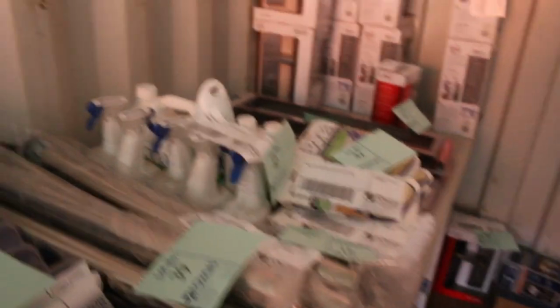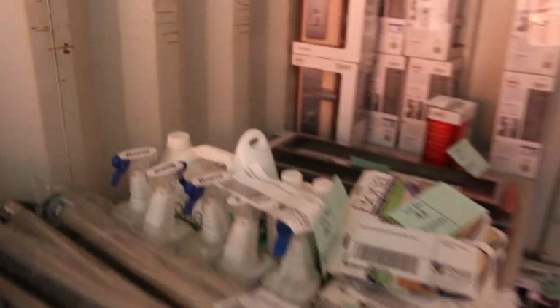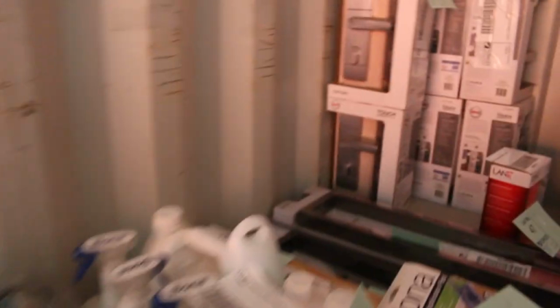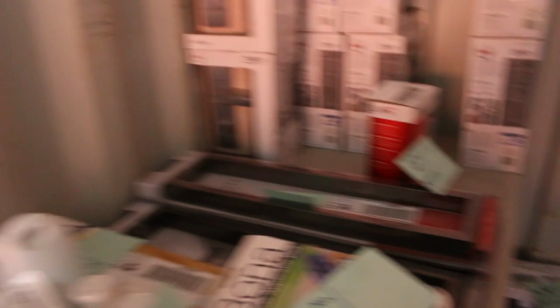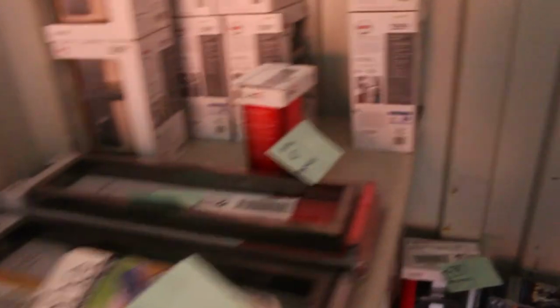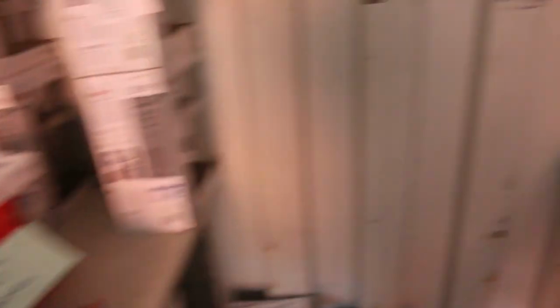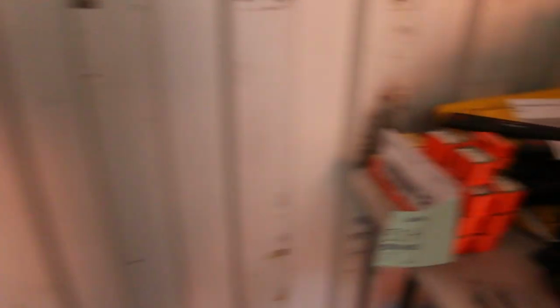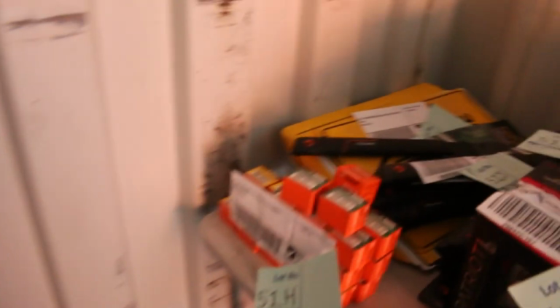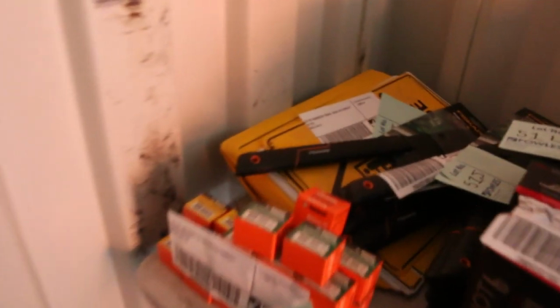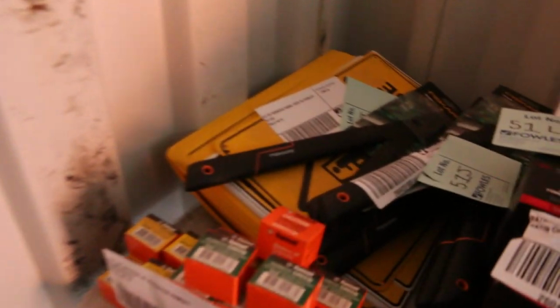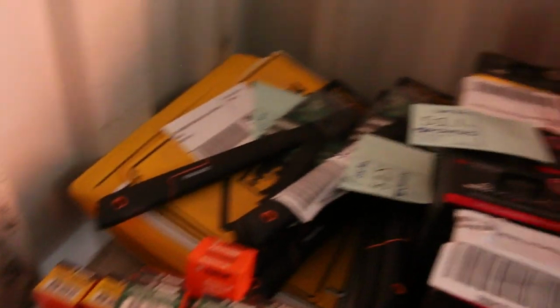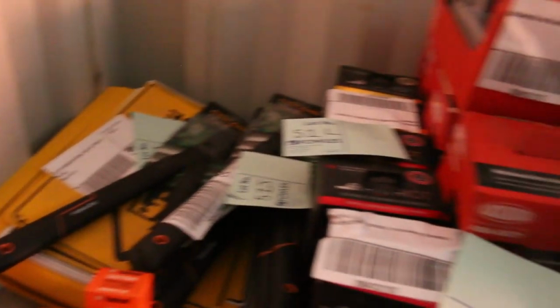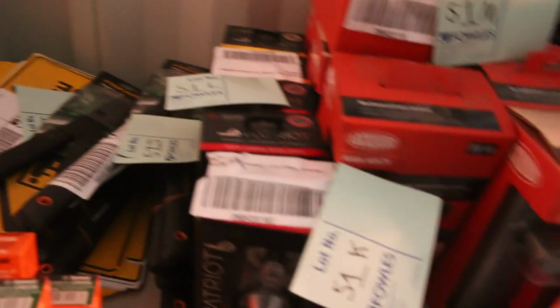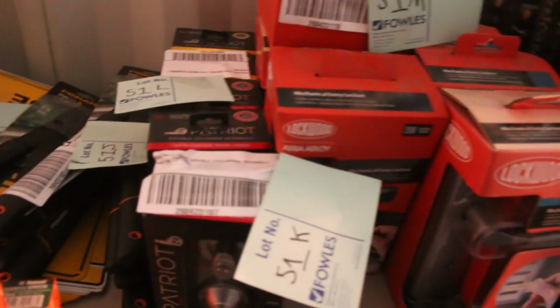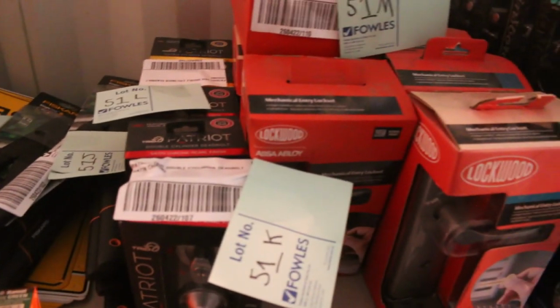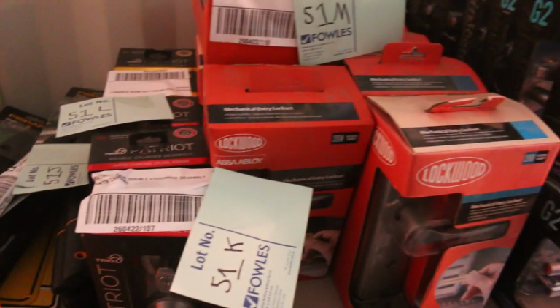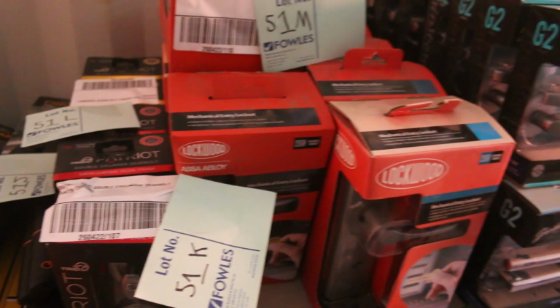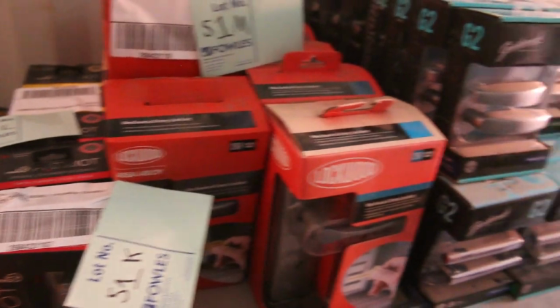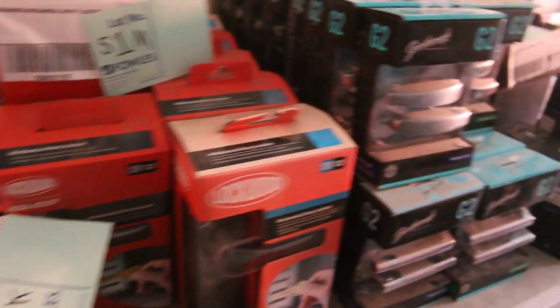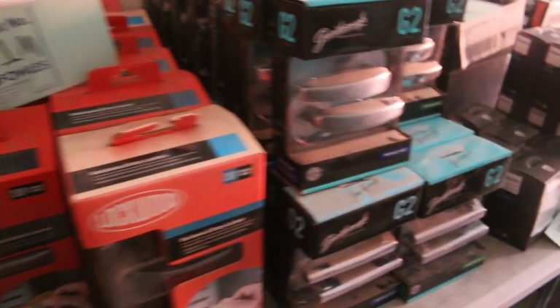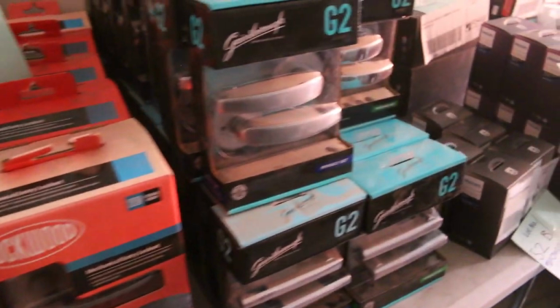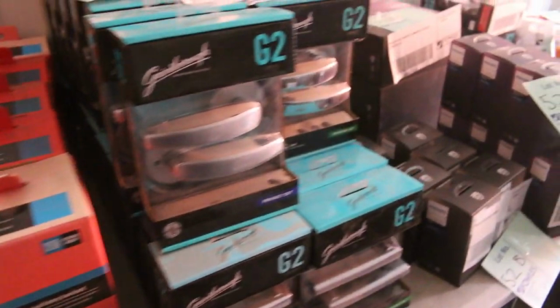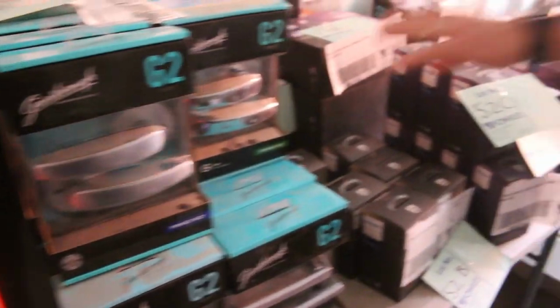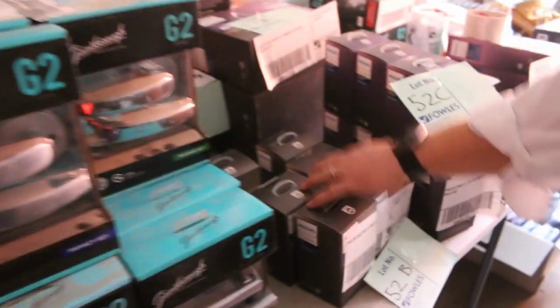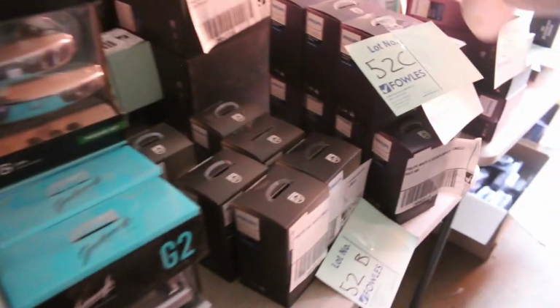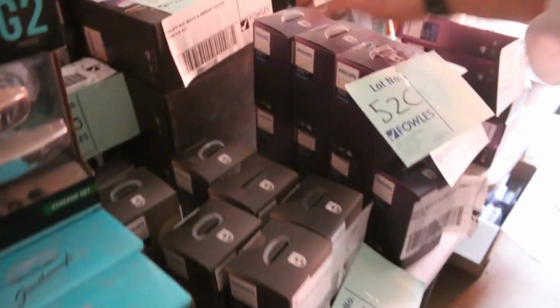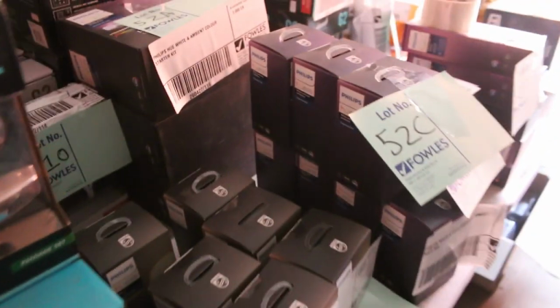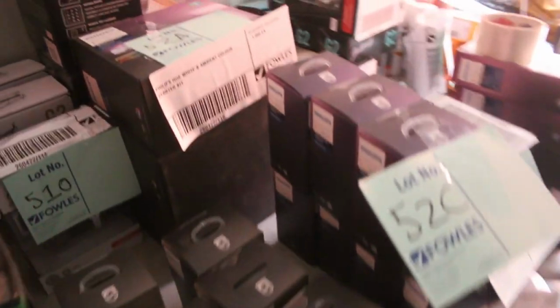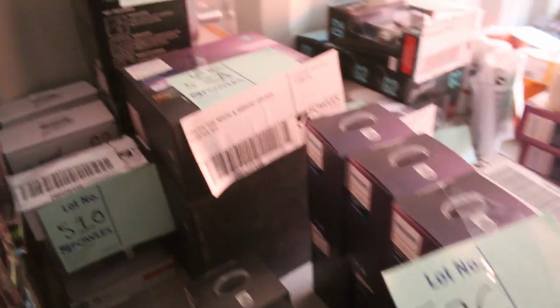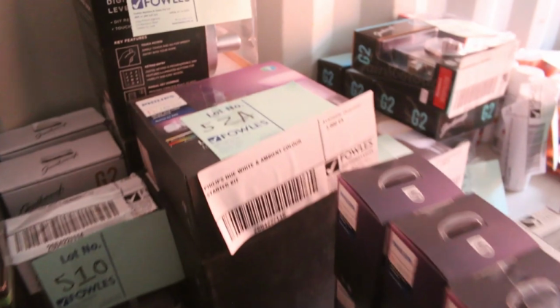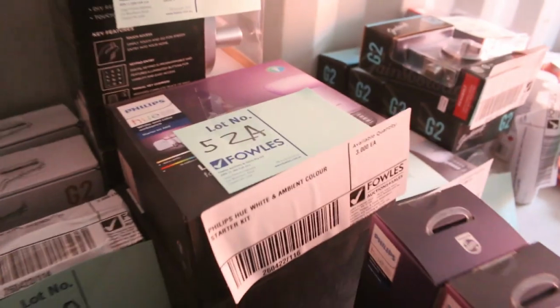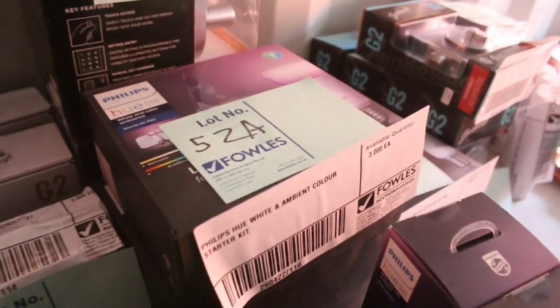Over on this side there's some Gainsborough door furniture — passage sets, privacy sets, some RAM set hardware, heaps of different bits and pieces, and heaps of Philips smart lighting as well, which is pretty cool.